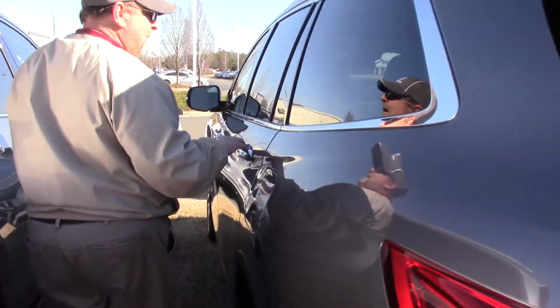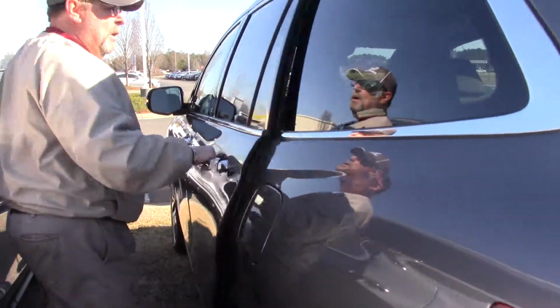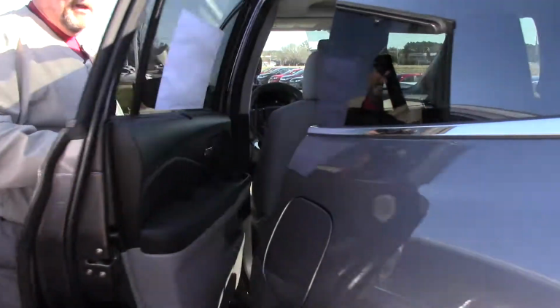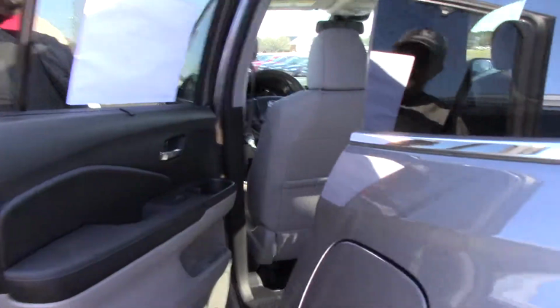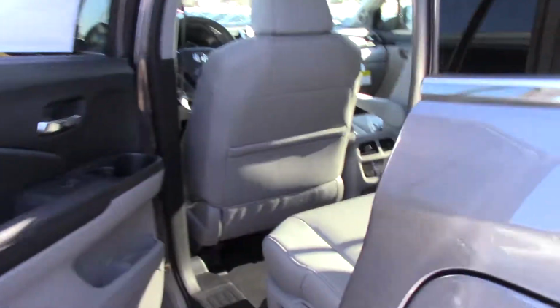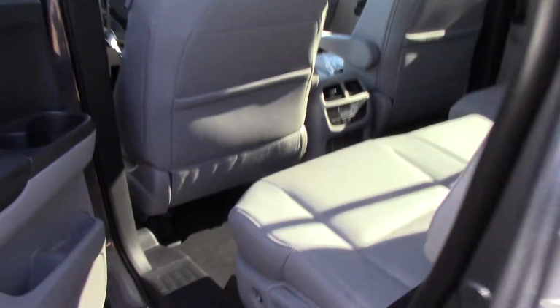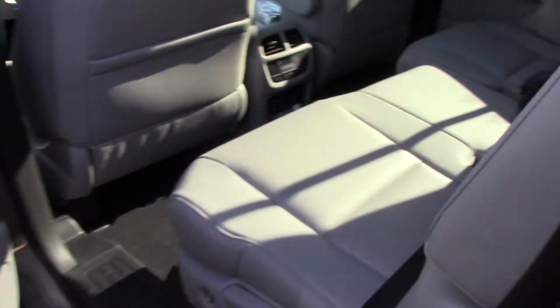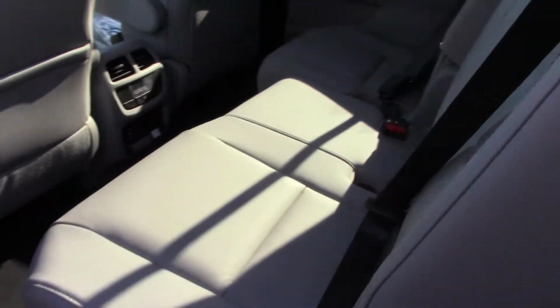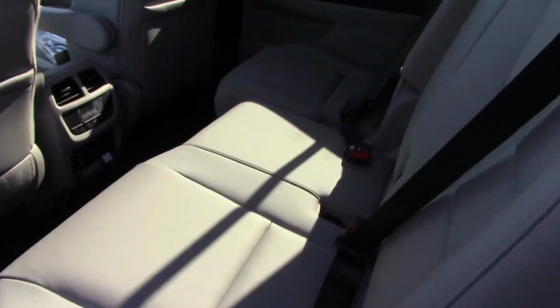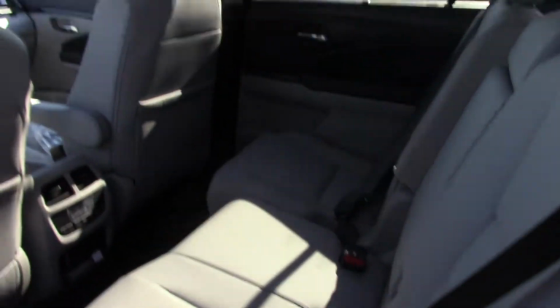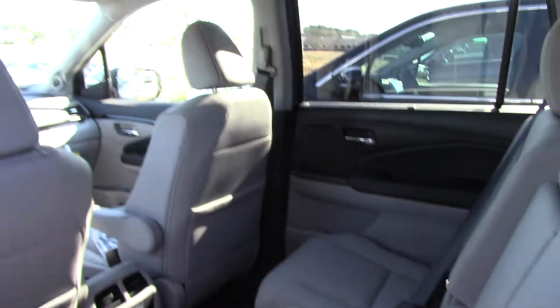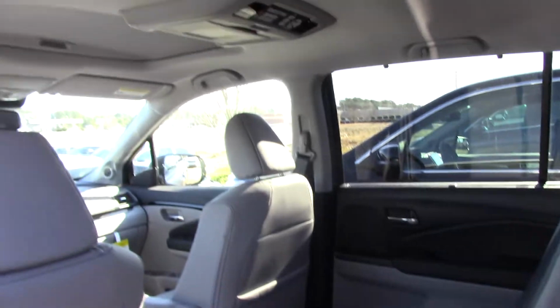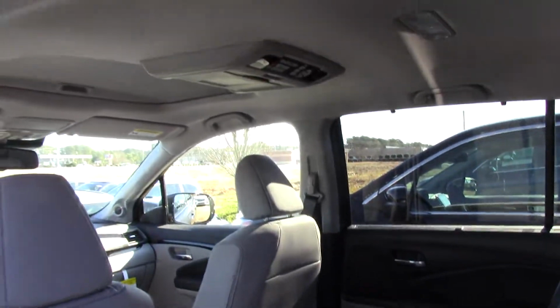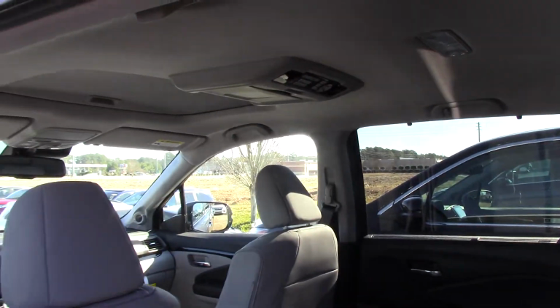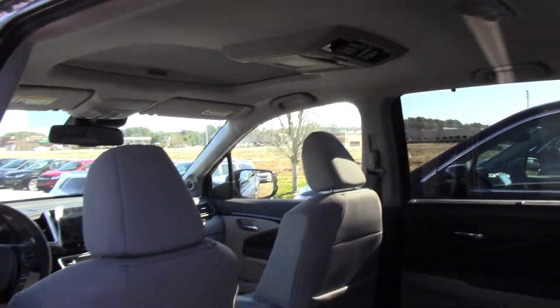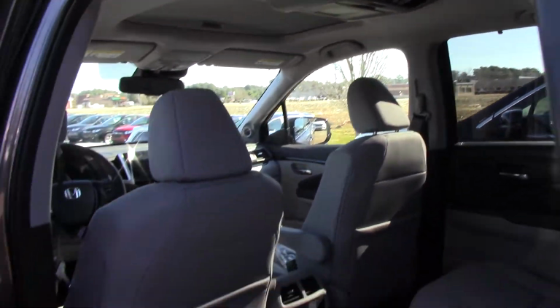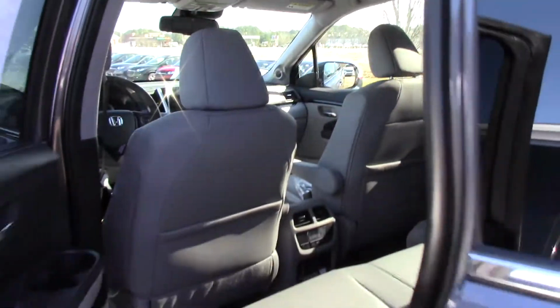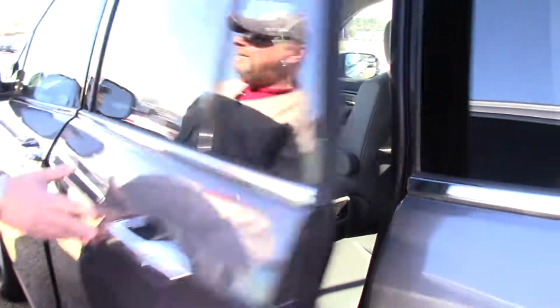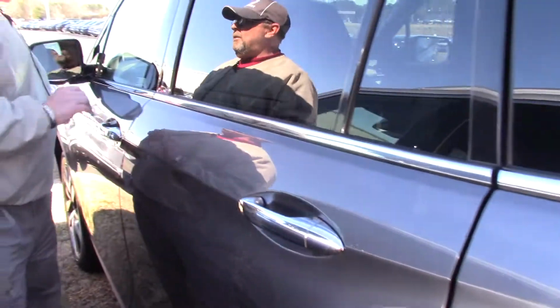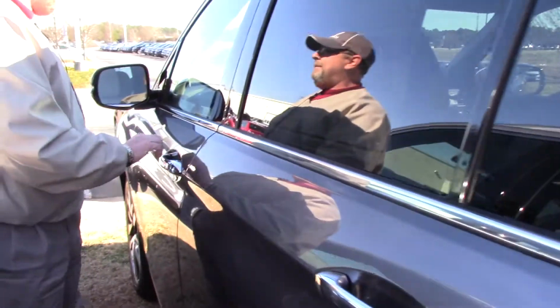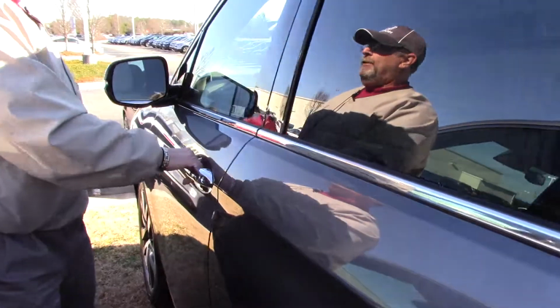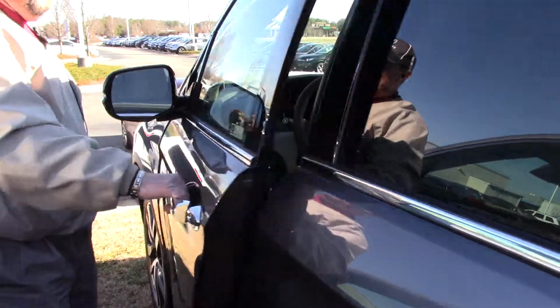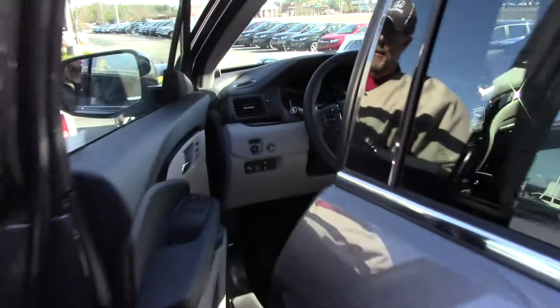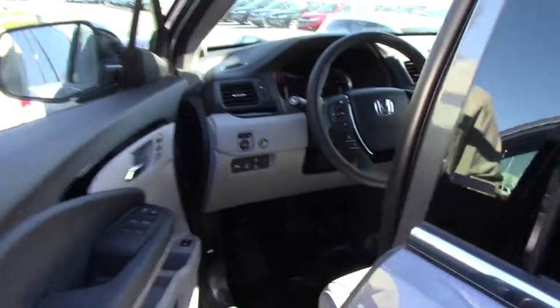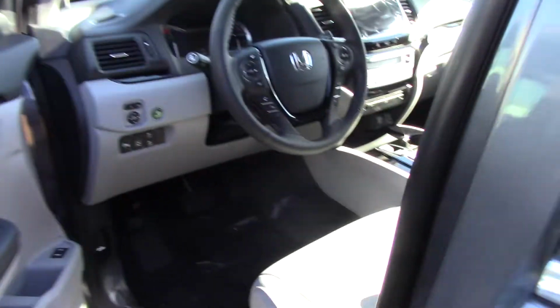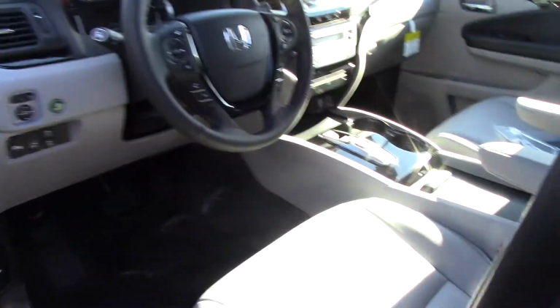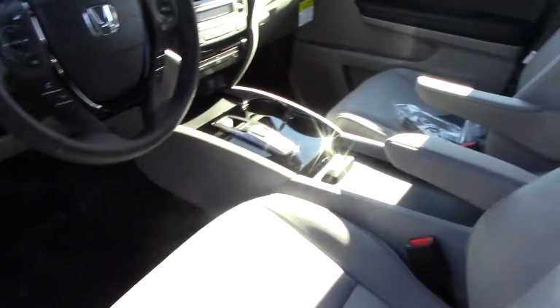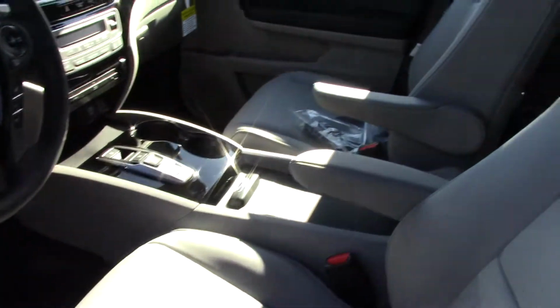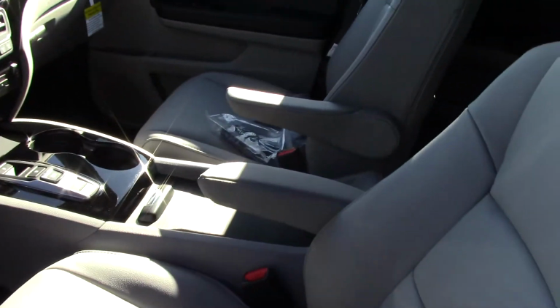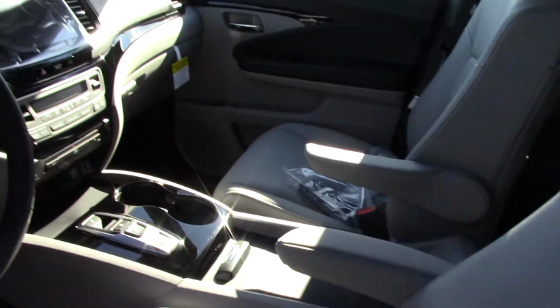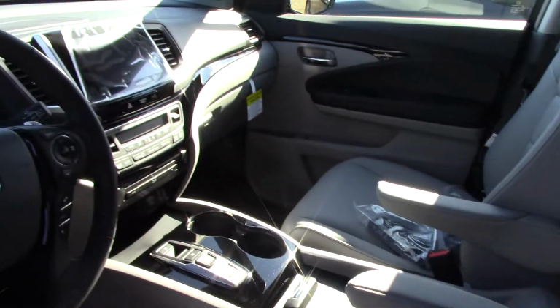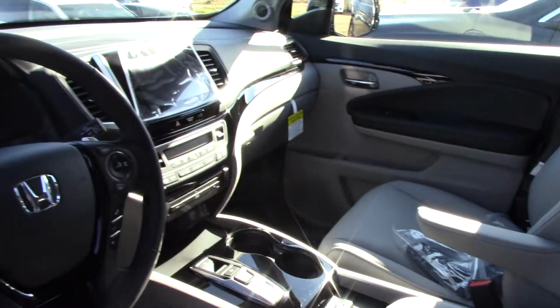If you'll notice, there's plenty of room in the back seat, which I love. Very clean. I love the light gray leather that's in there. You have the power seats on both driver and passenger. It also has heated seats on both driver and passenger as well.